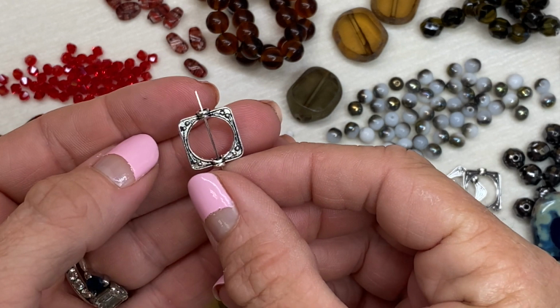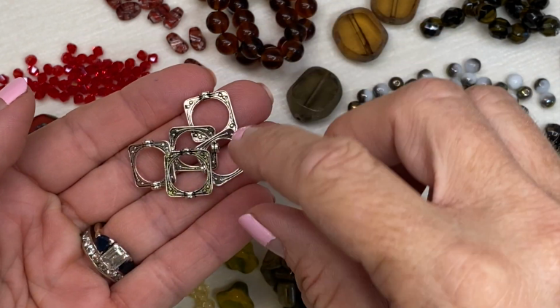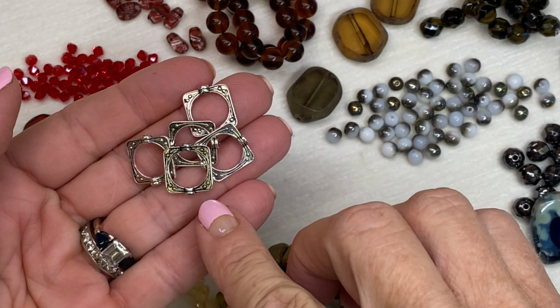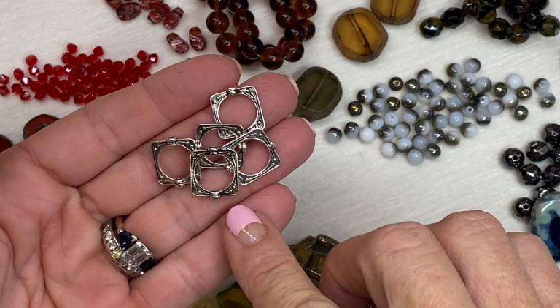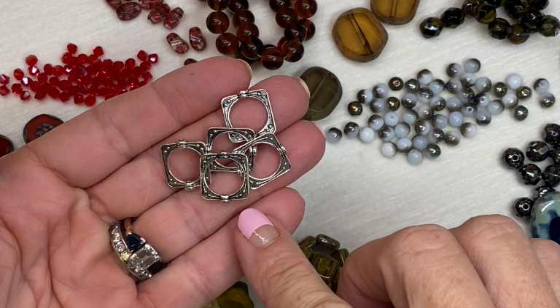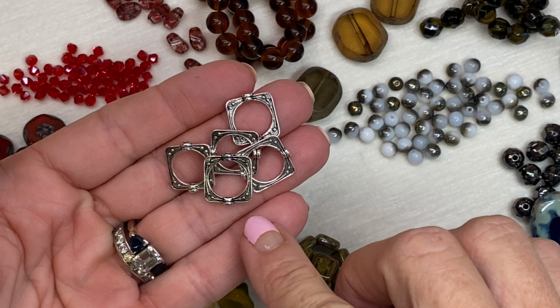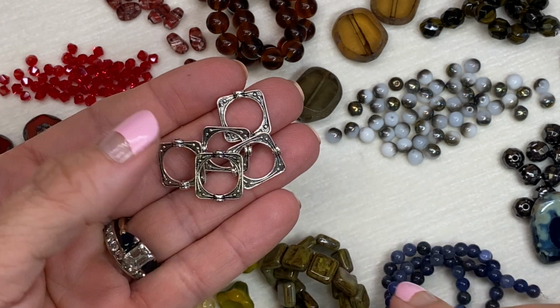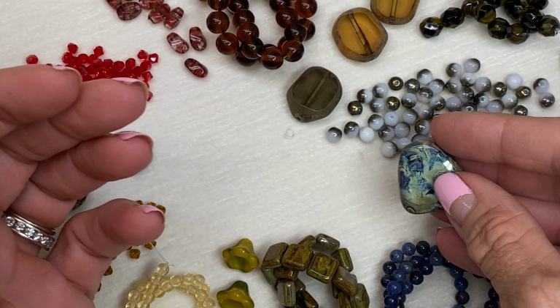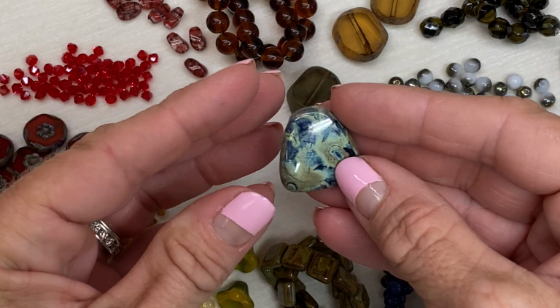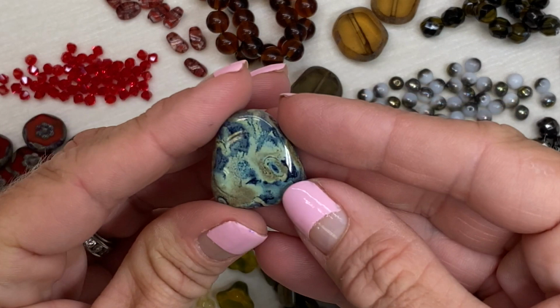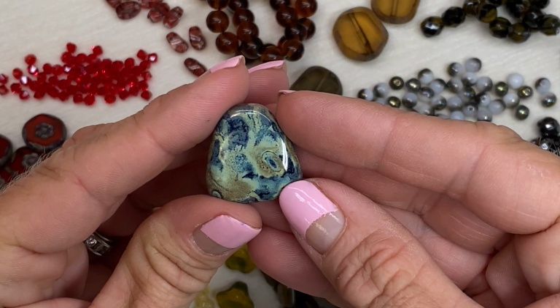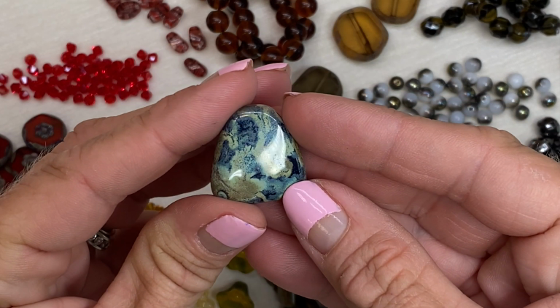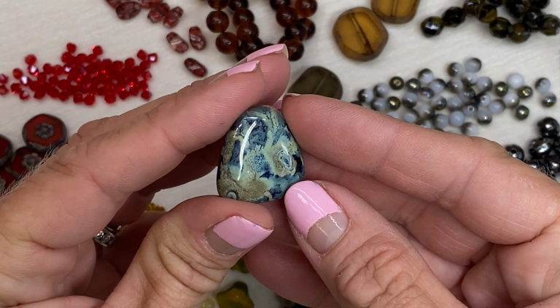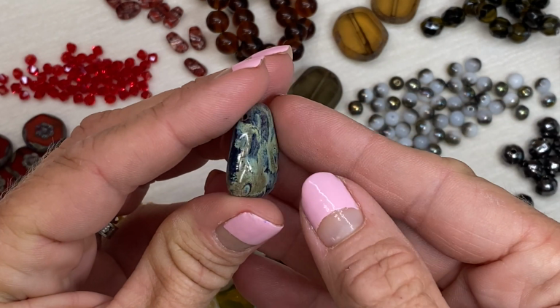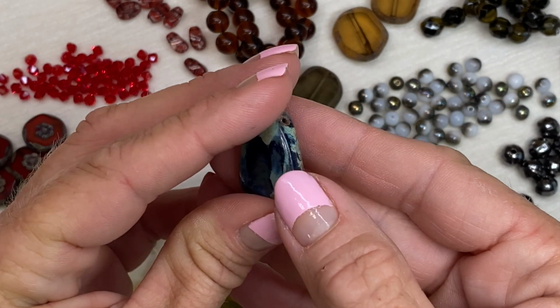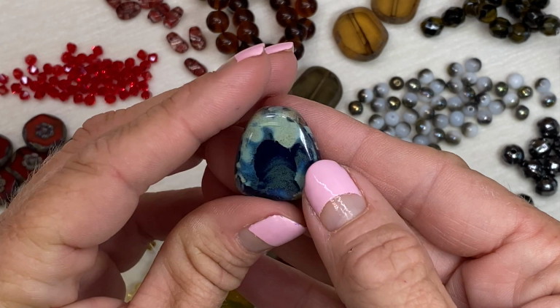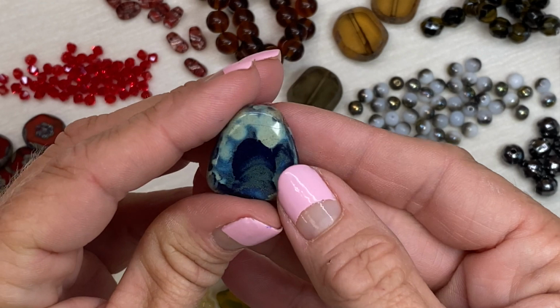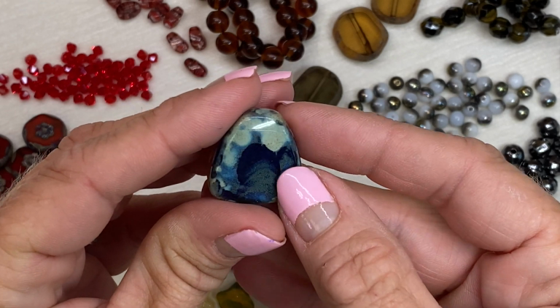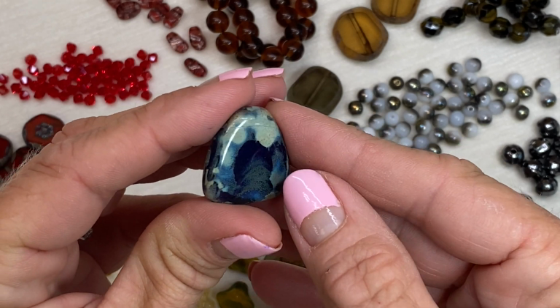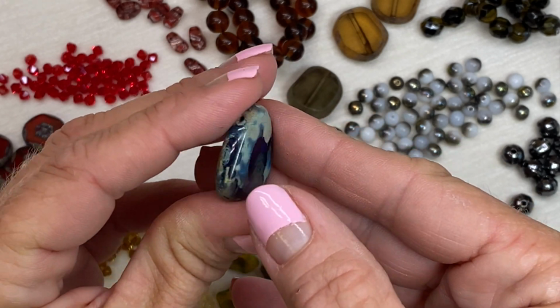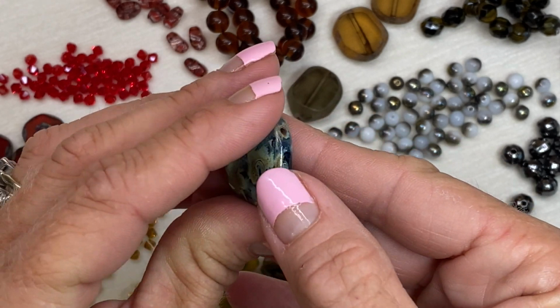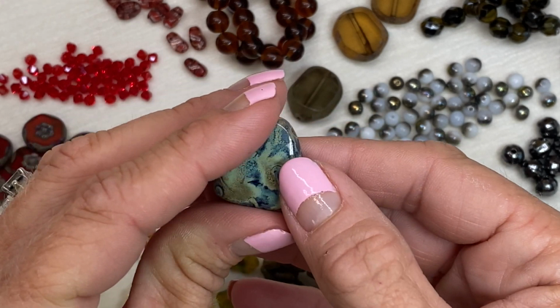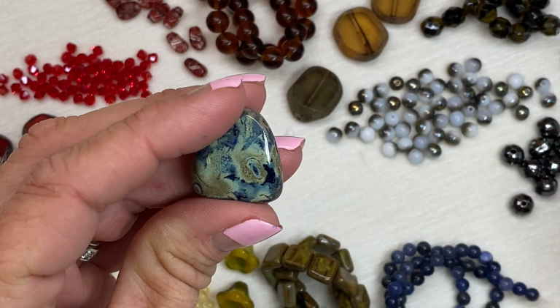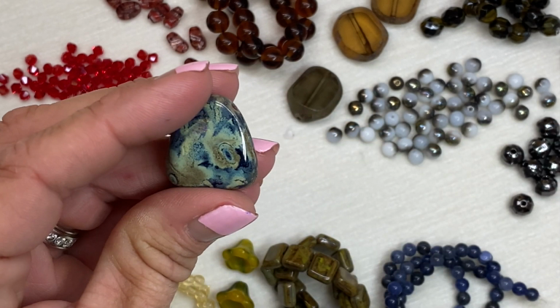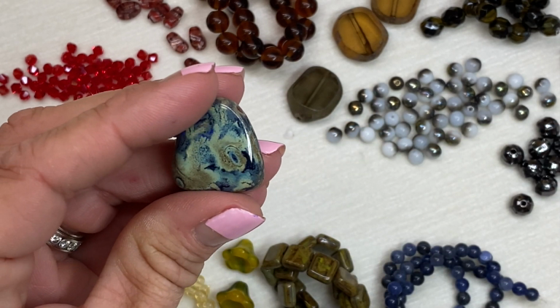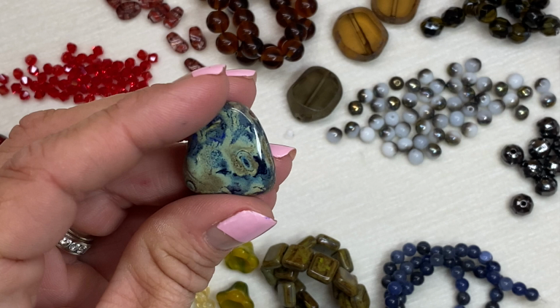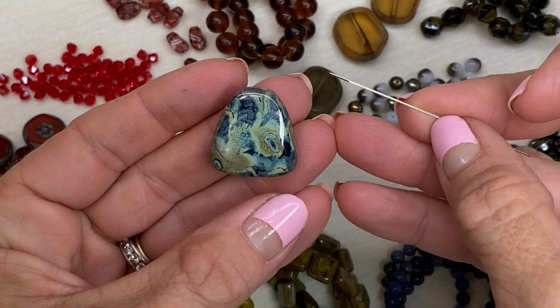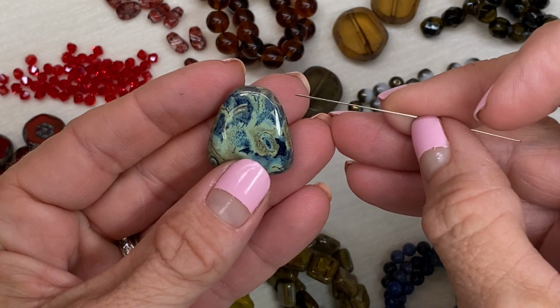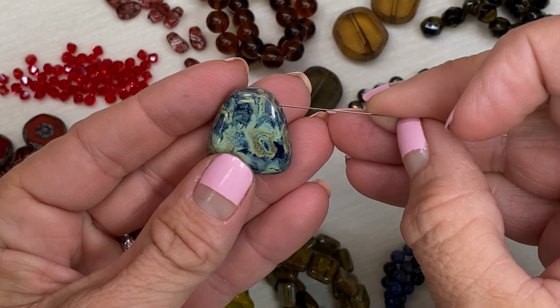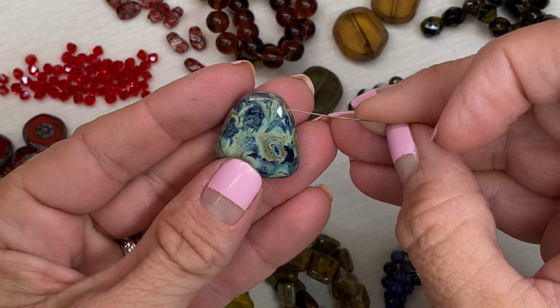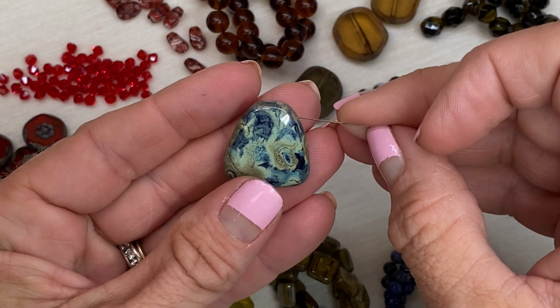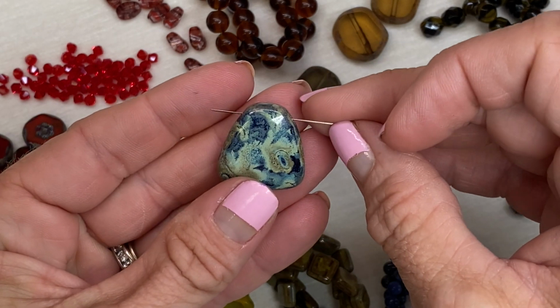There were a total of six metal frame beads in my box. This Czech trapezoid bead has a lot of the colors that are in this box, so it would be nice to mix in with a piece using the other beads. The hole is here along the top.